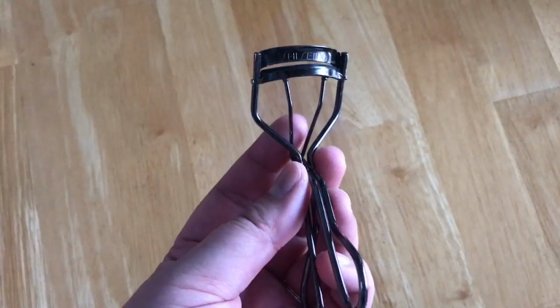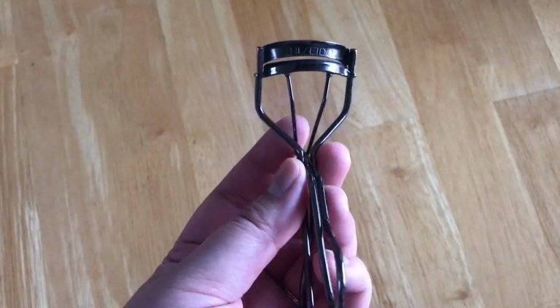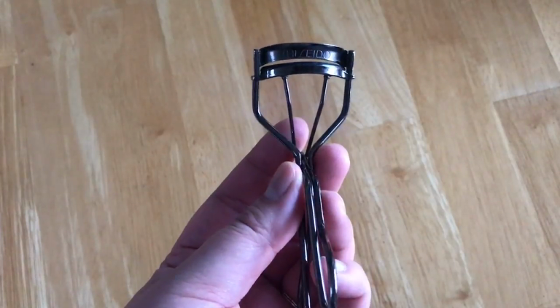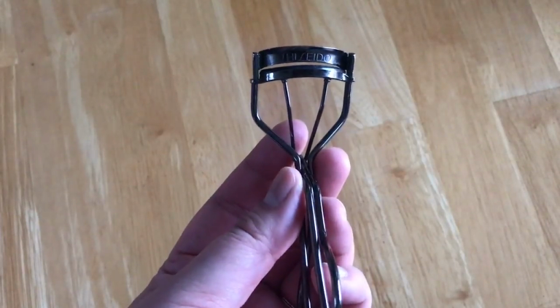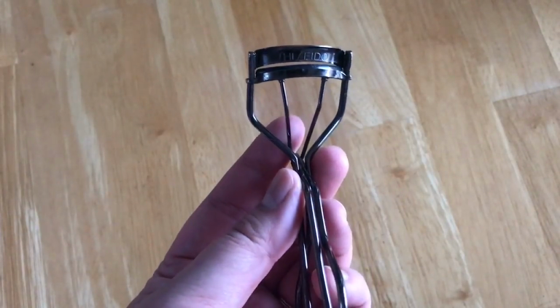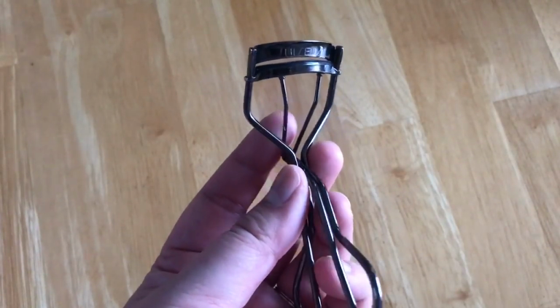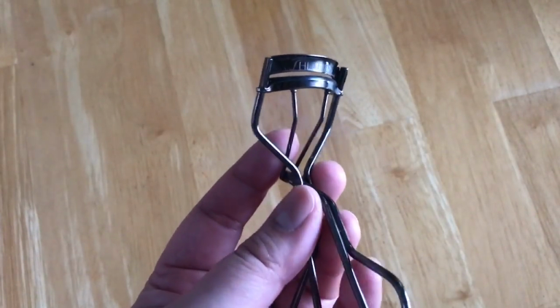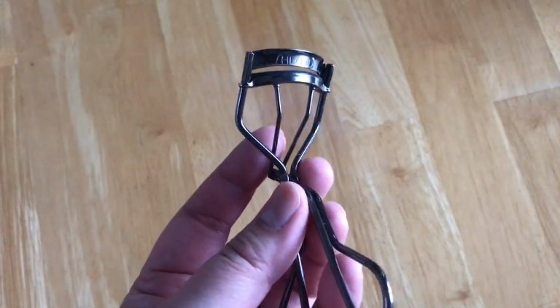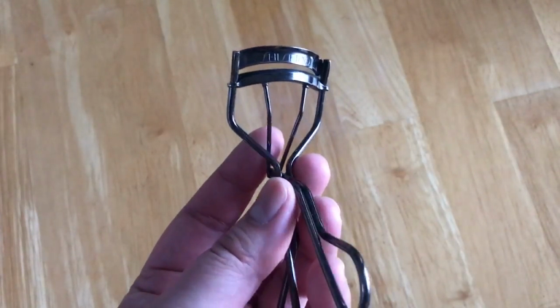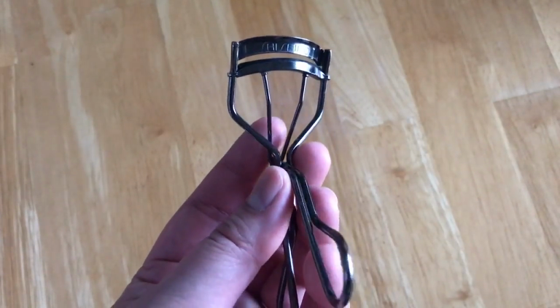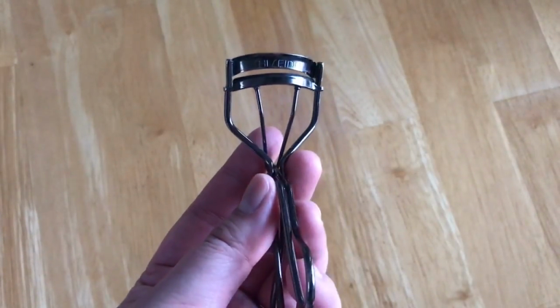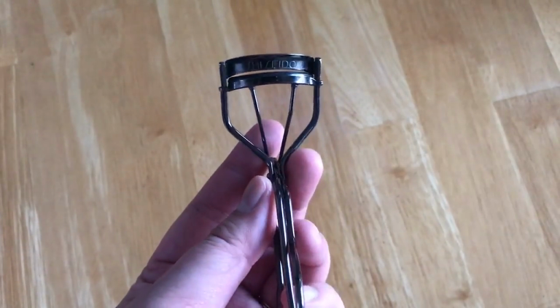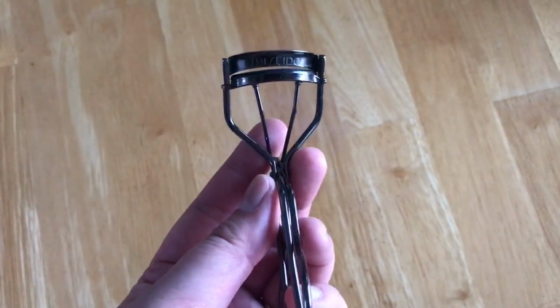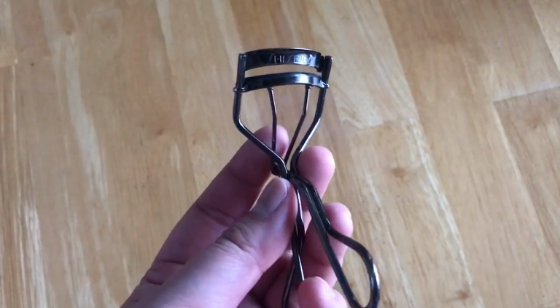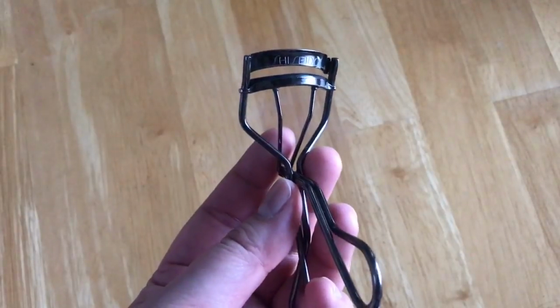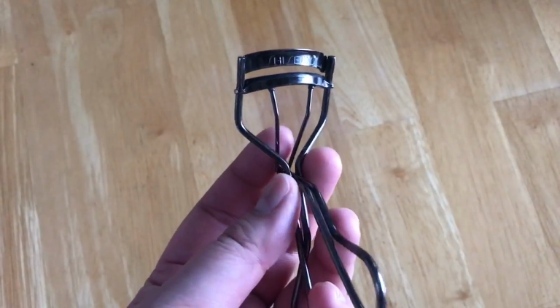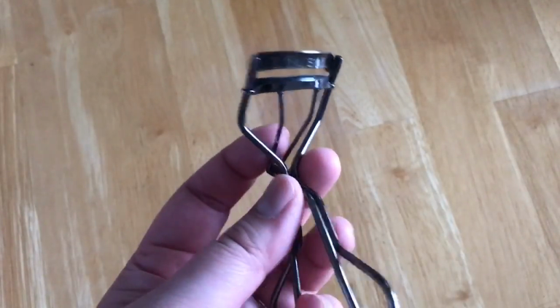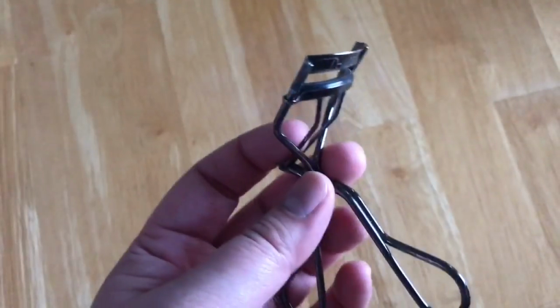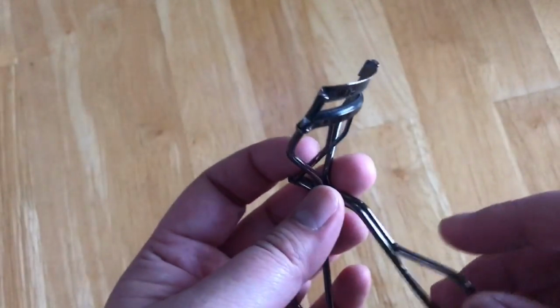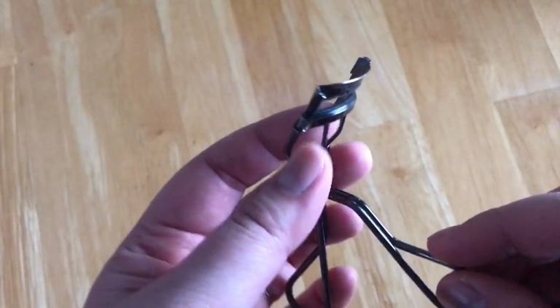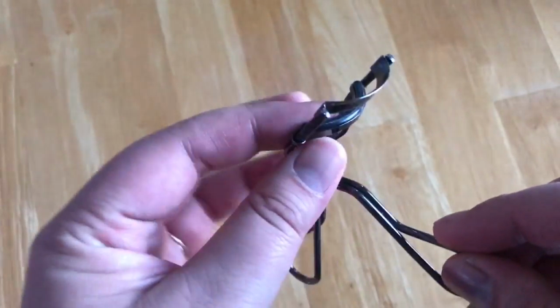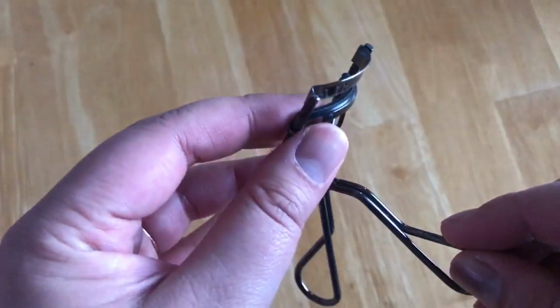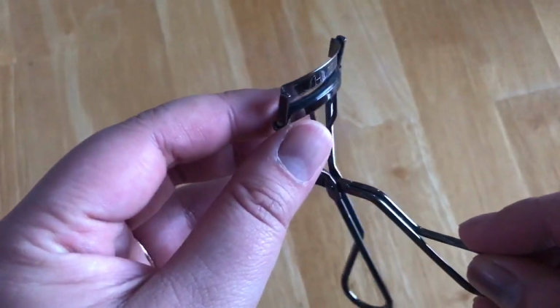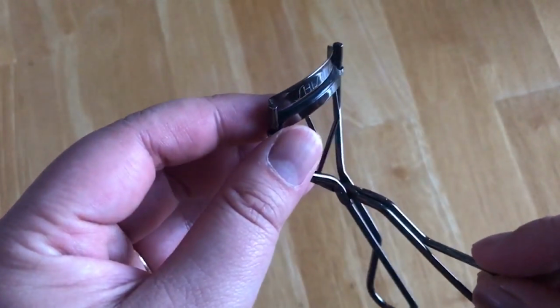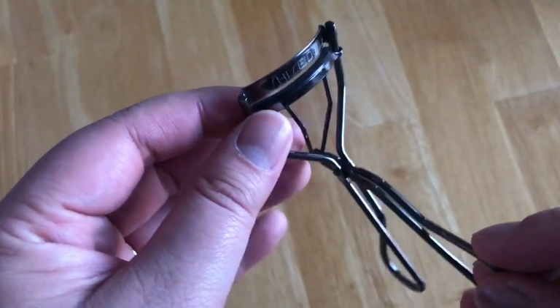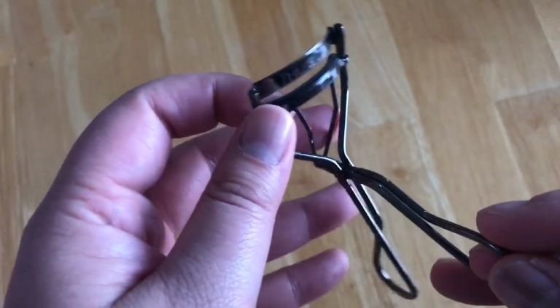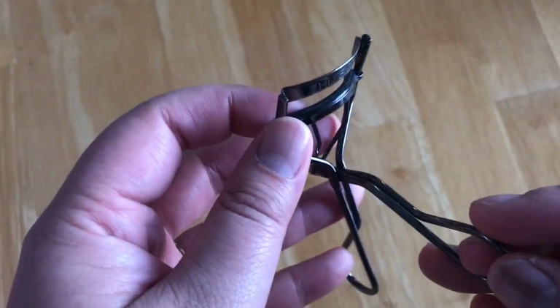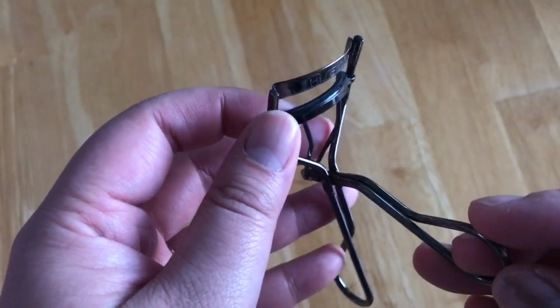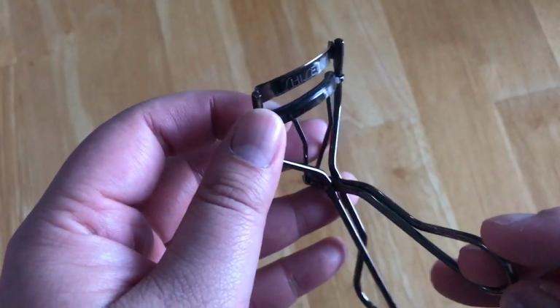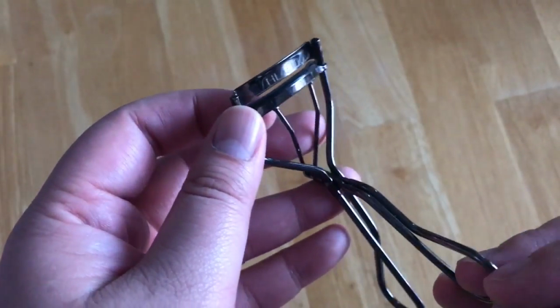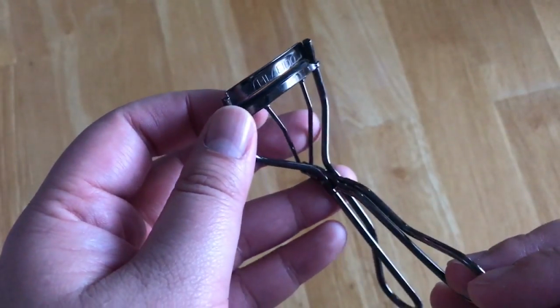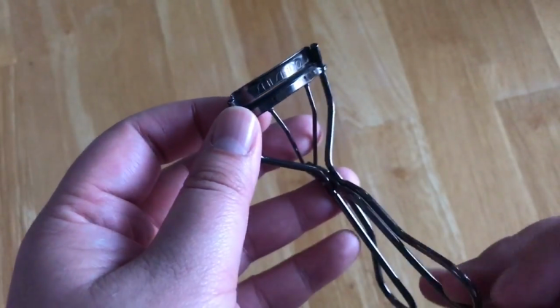This is my favorite eyelash curler, the Shiseido eyelash curler, which can be purchased from Sephora for $20. The replacement pads can also be purchased for about $8 for a two-pack.